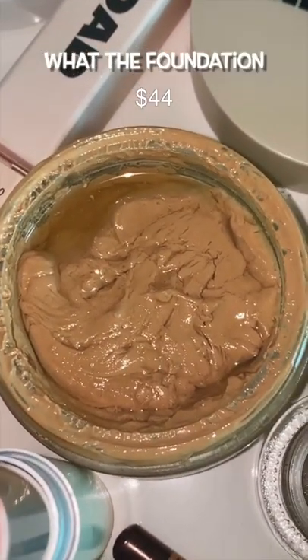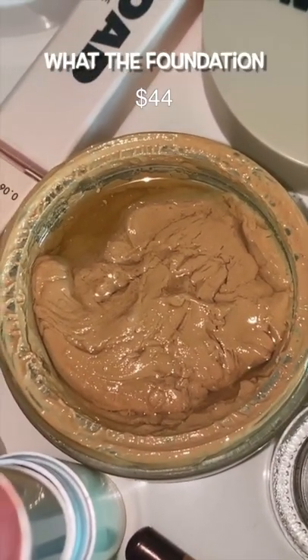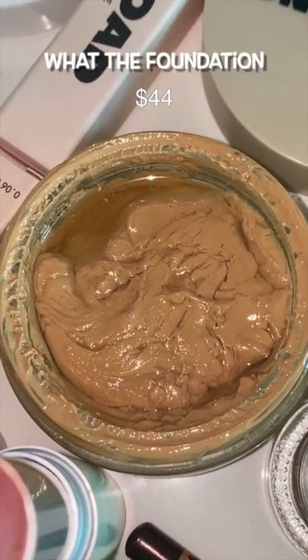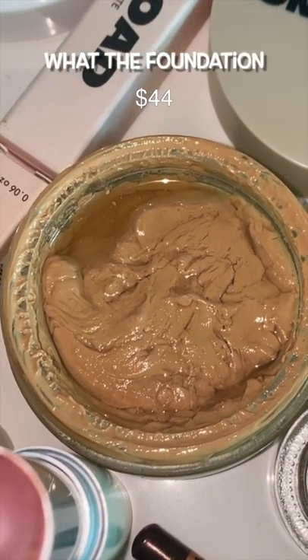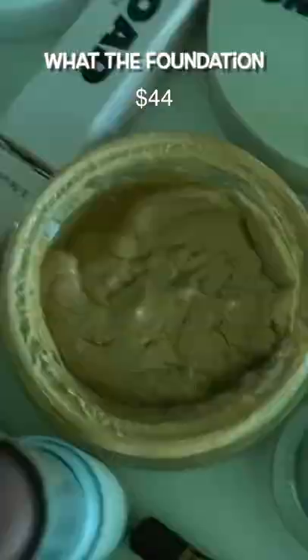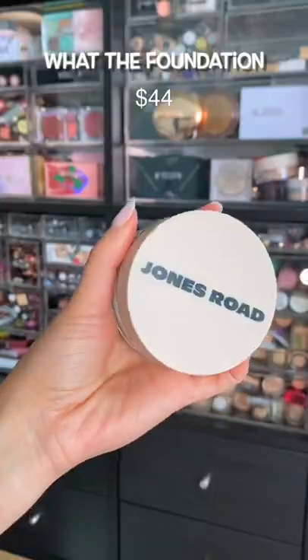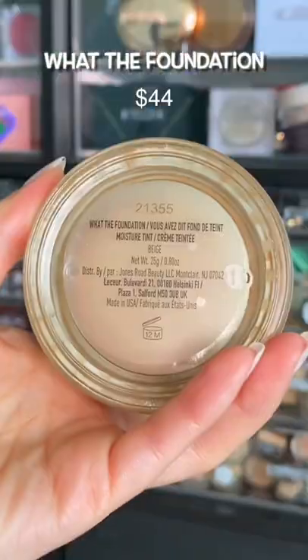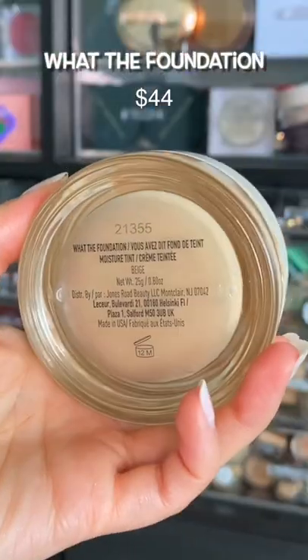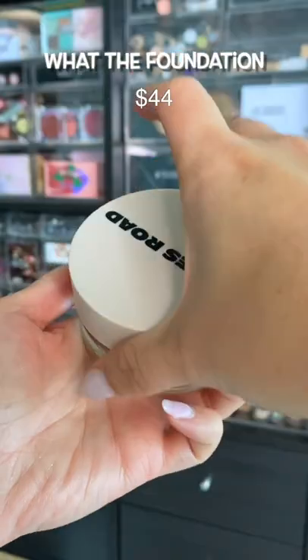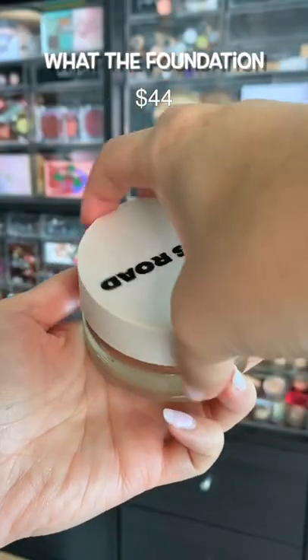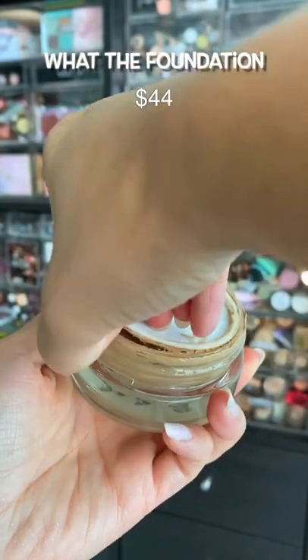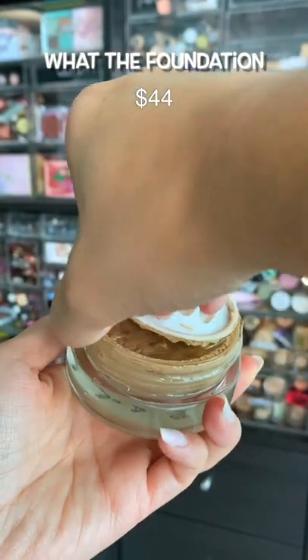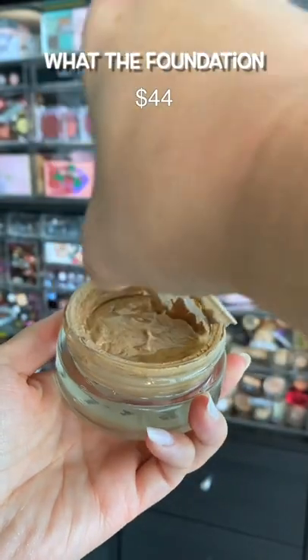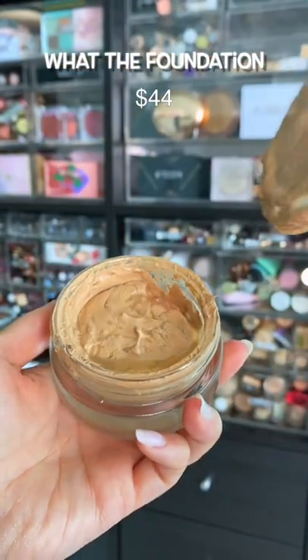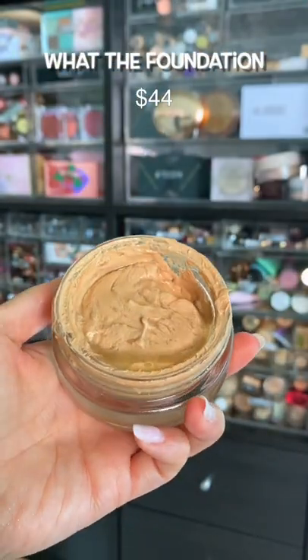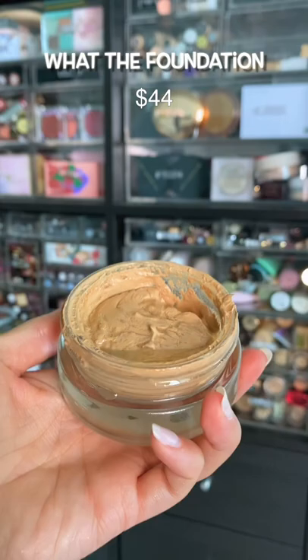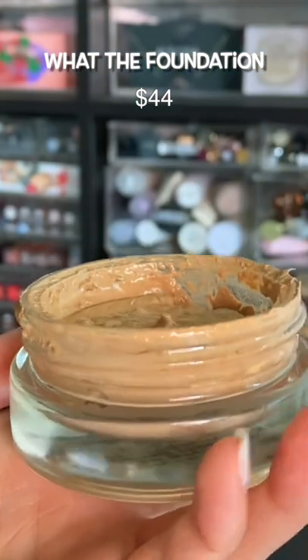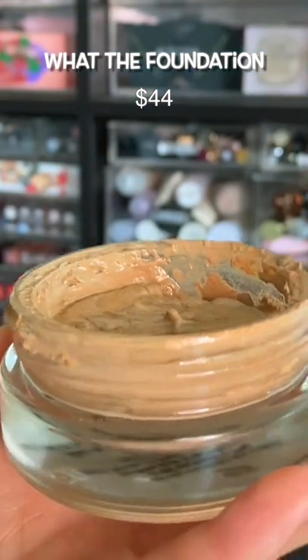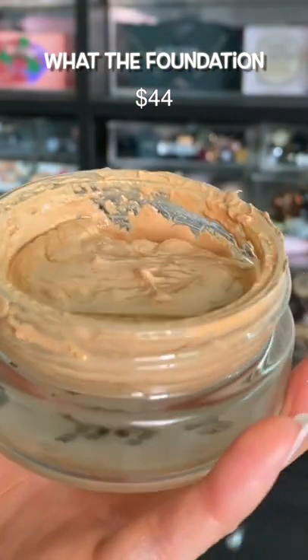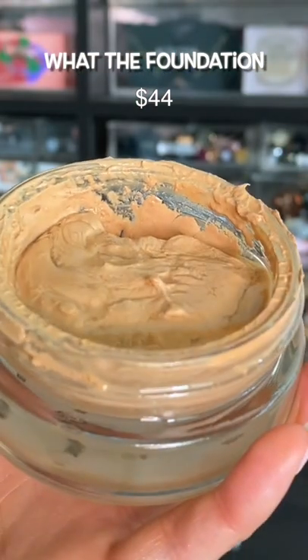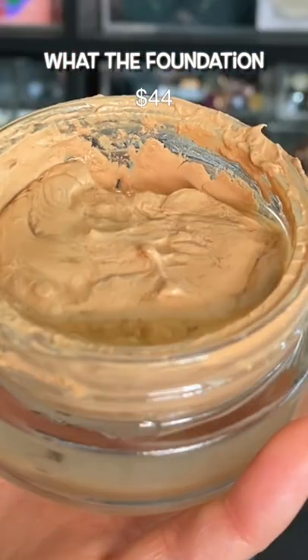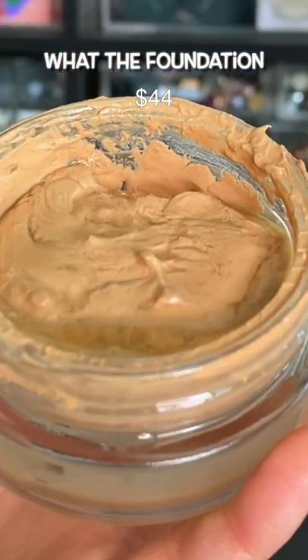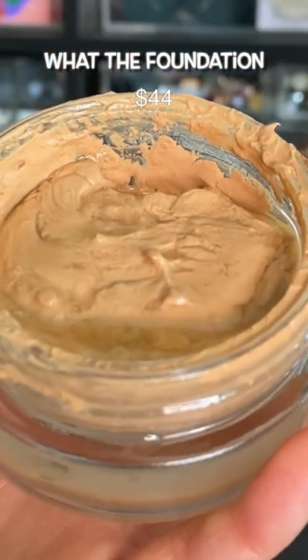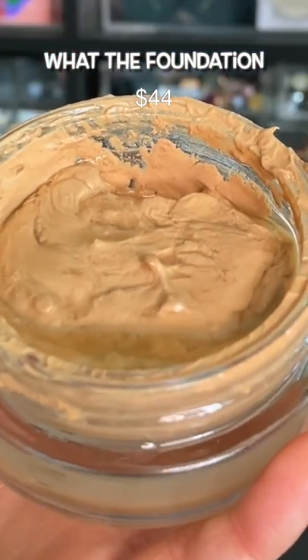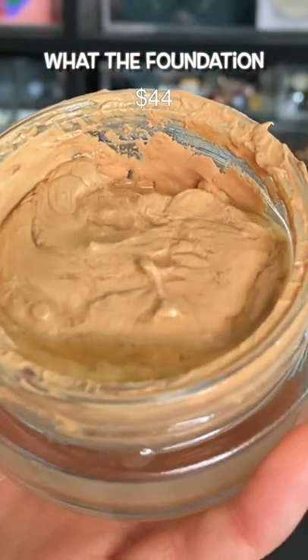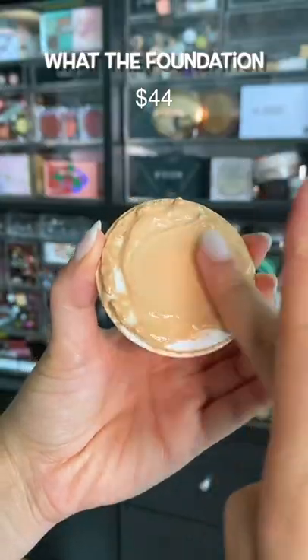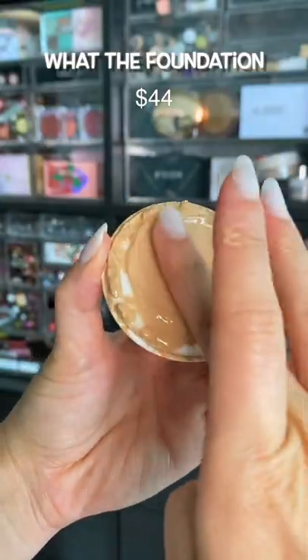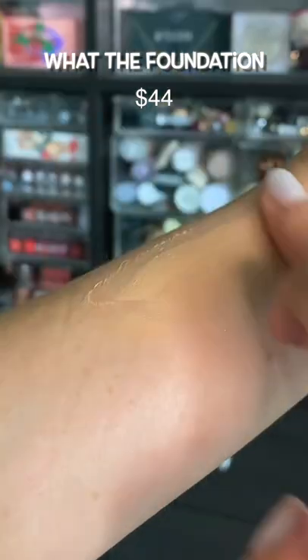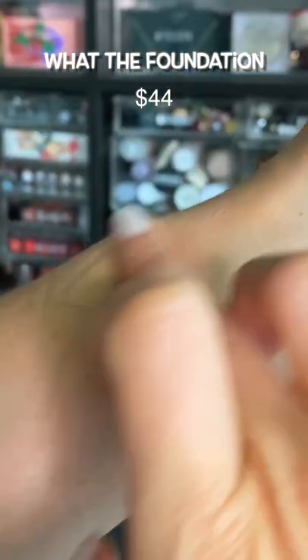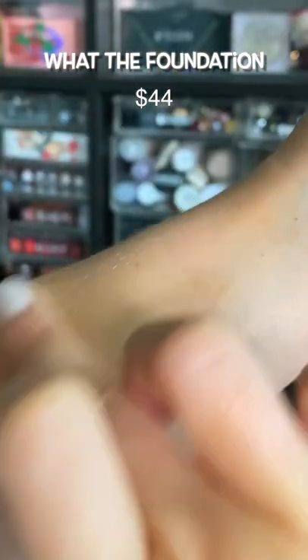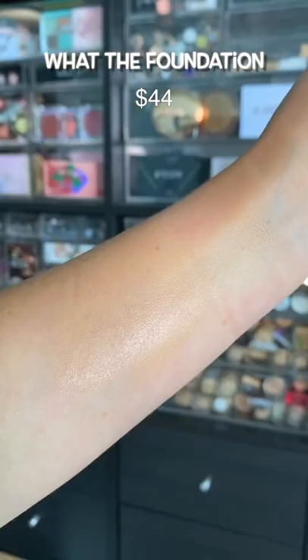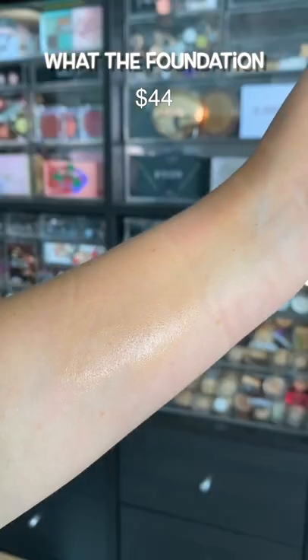Some of y'all are ready to throw hands with me about this foundation. I don't care. It is not good. I do not like it. It makes my face sticky. Yes, it looks icky. I know you can mix it — it doesn't matter. Why the heck do you have to mix it? It makes me look sweaty and my hair sticks to it. Enough said.